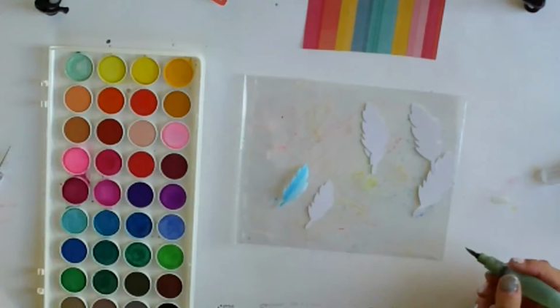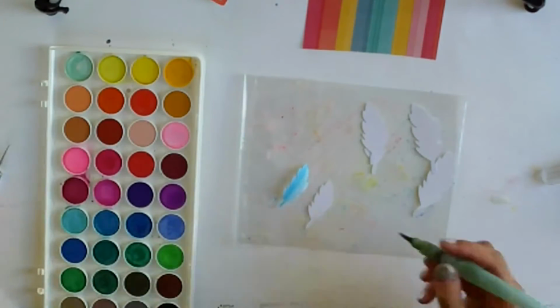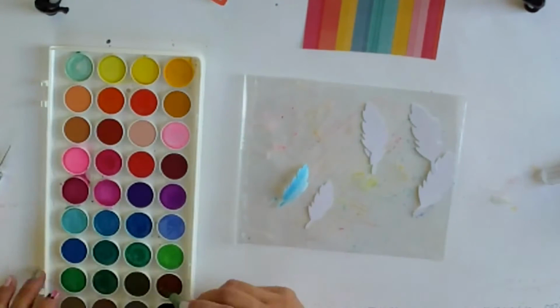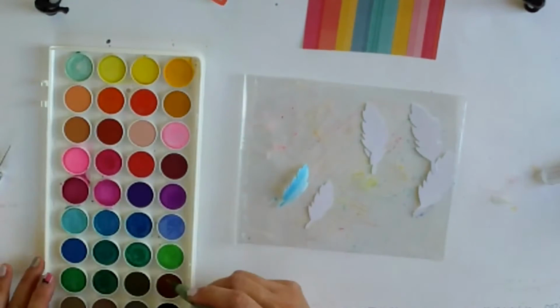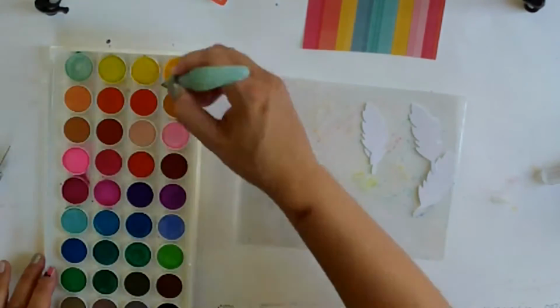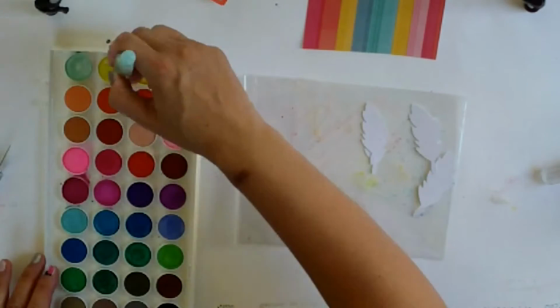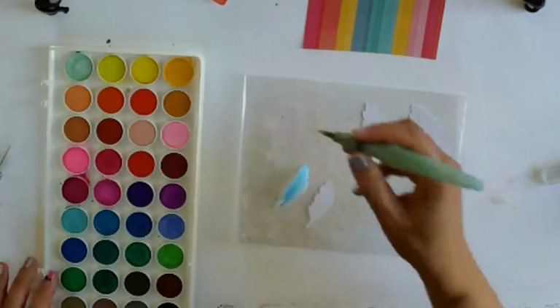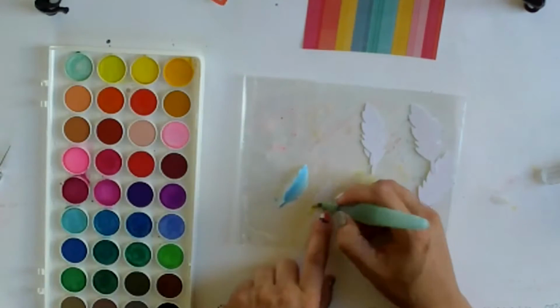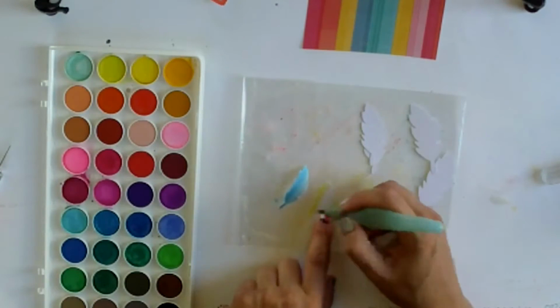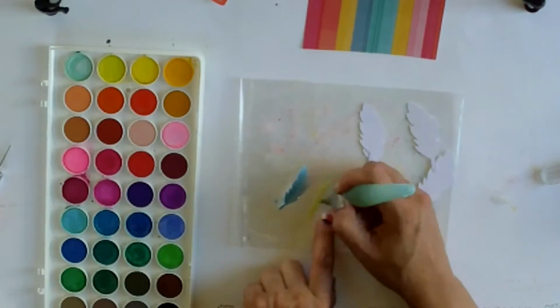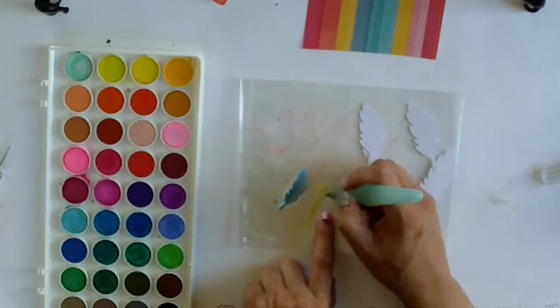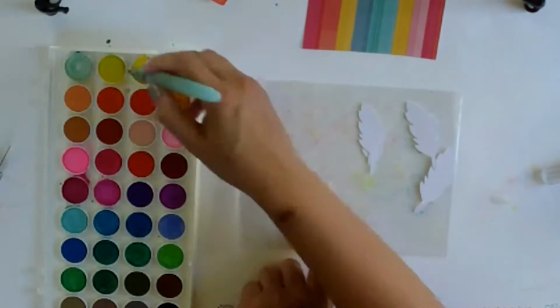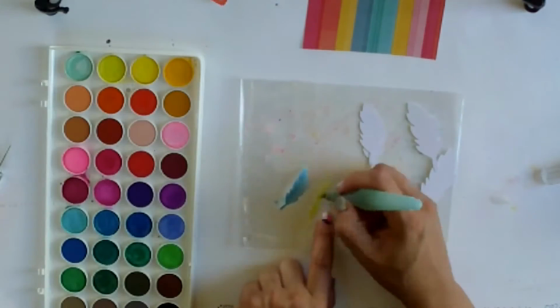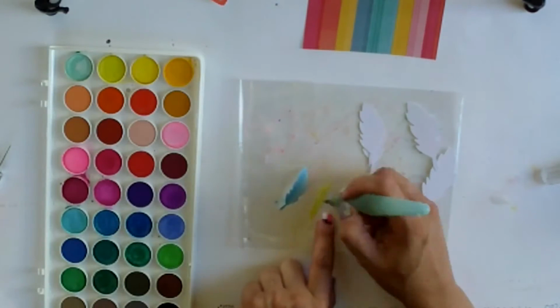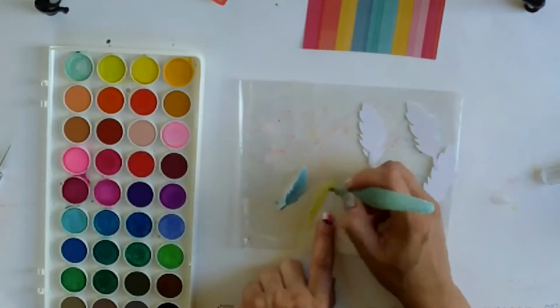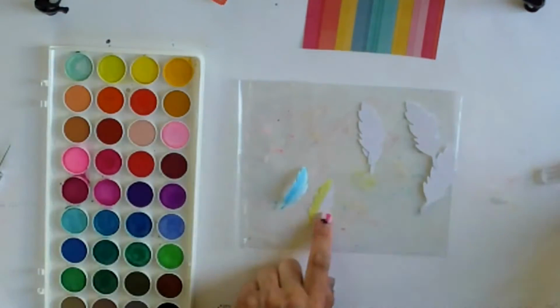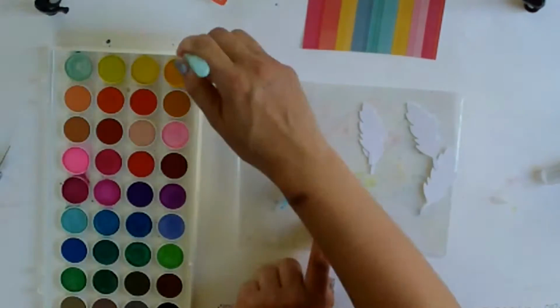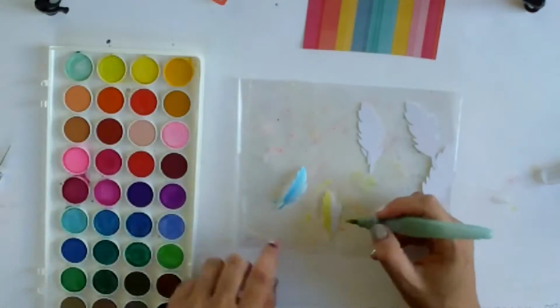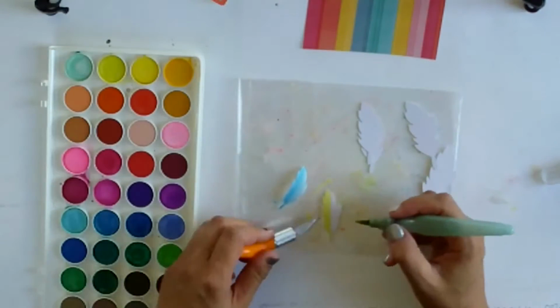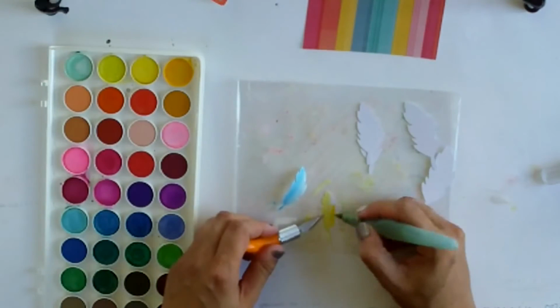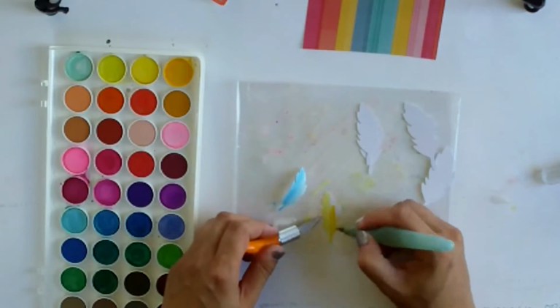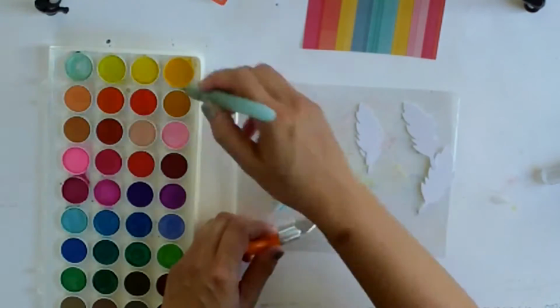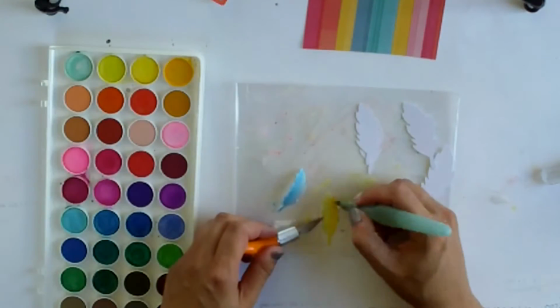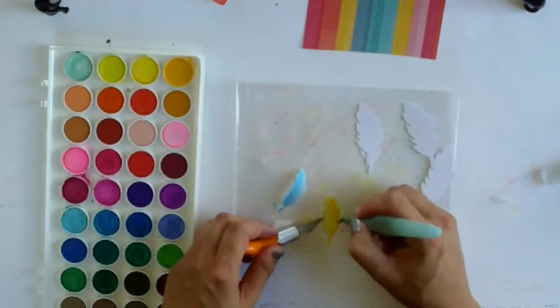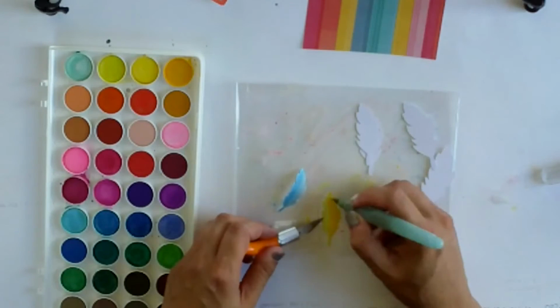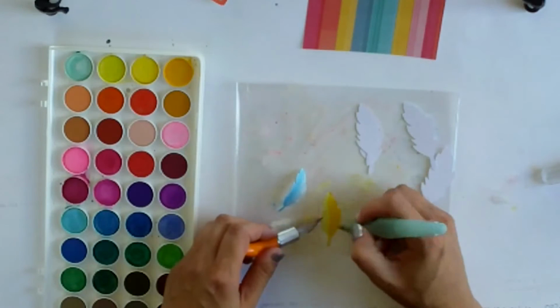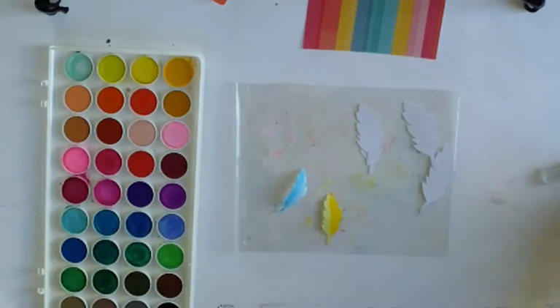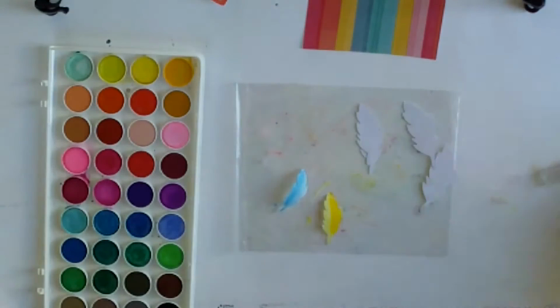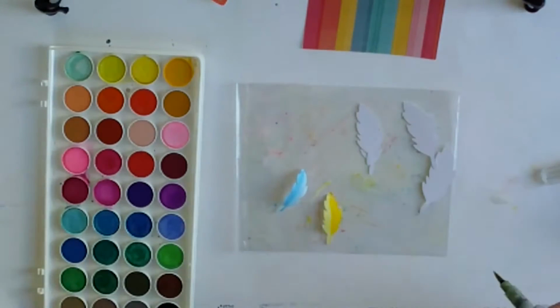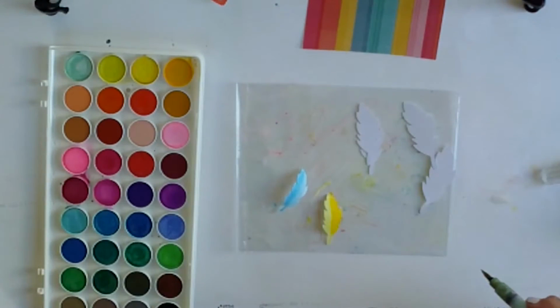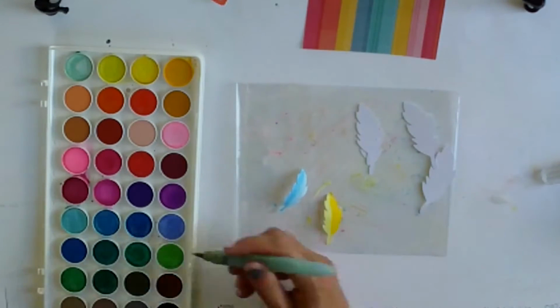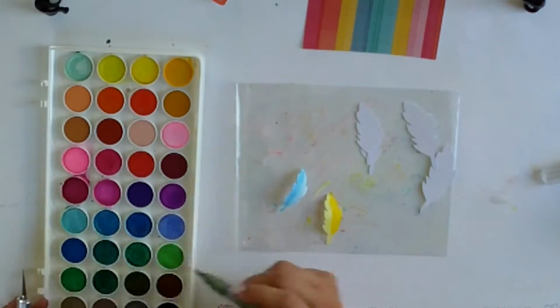What I love about the feathers is they curled up, so it meant extra added dimension on my layout without having to add any pop dots or anything.